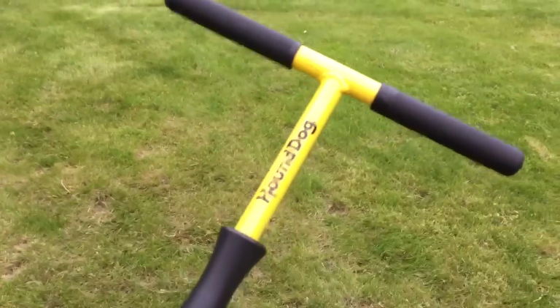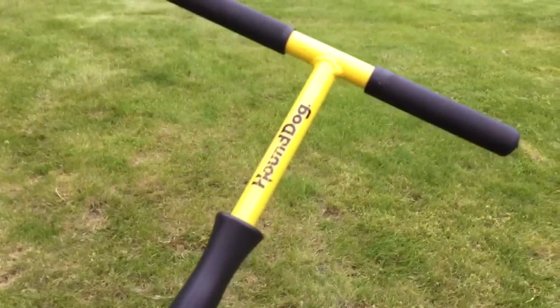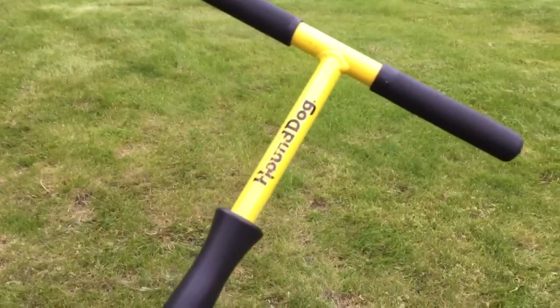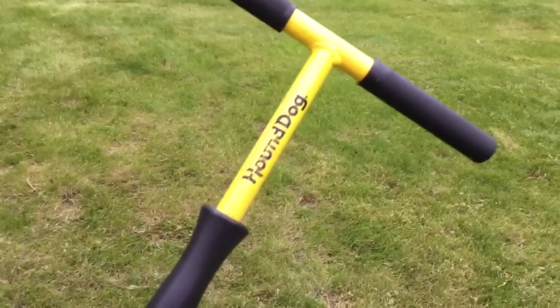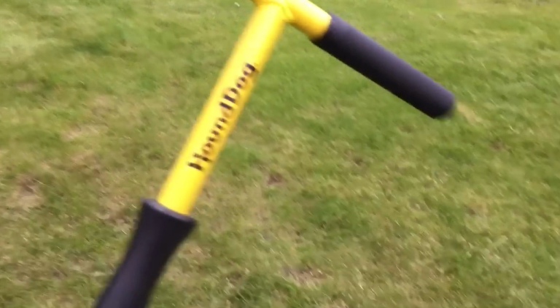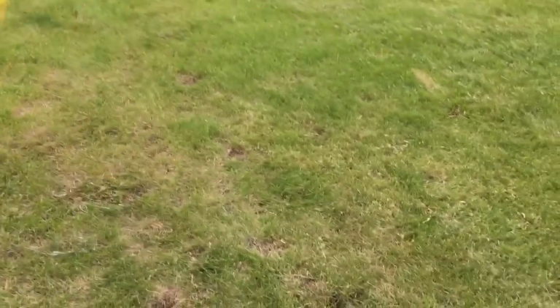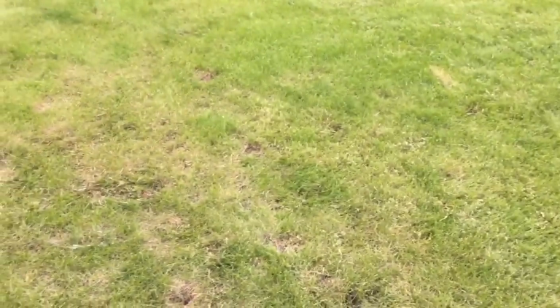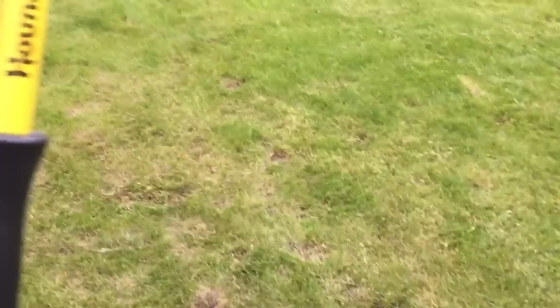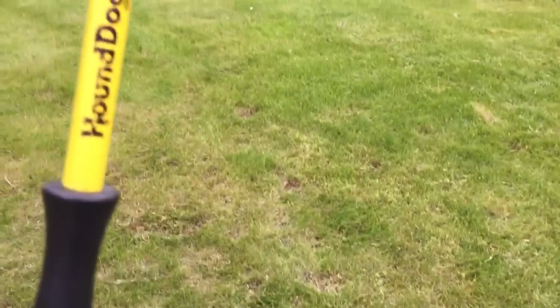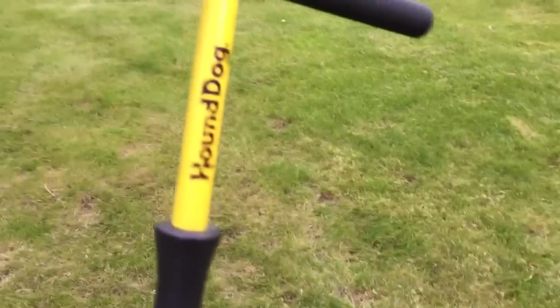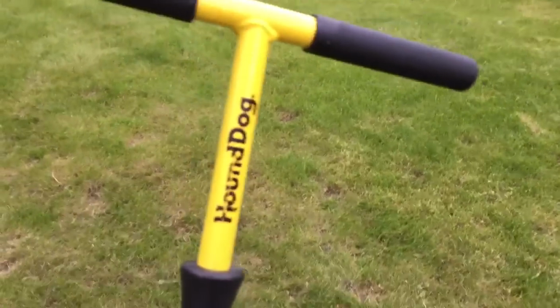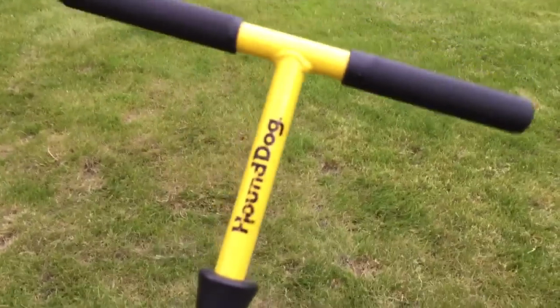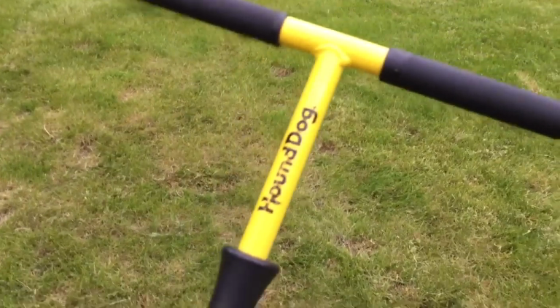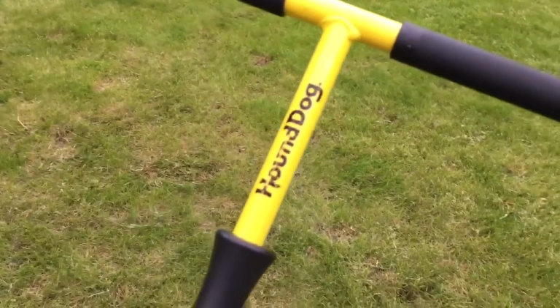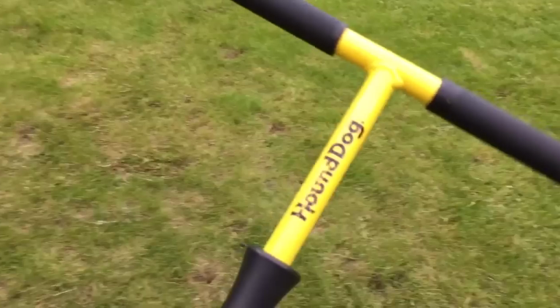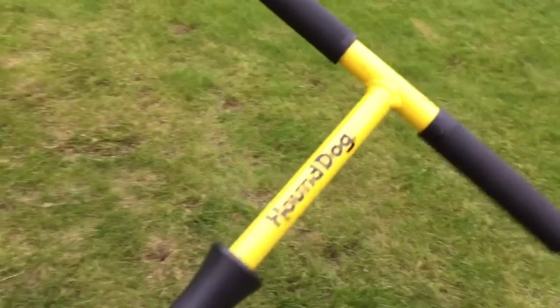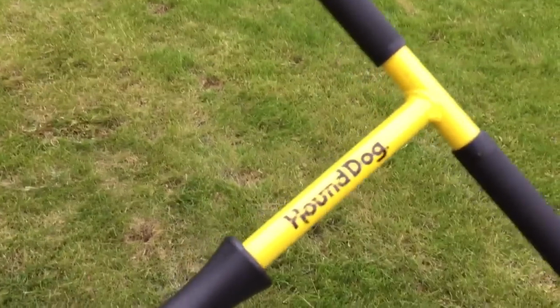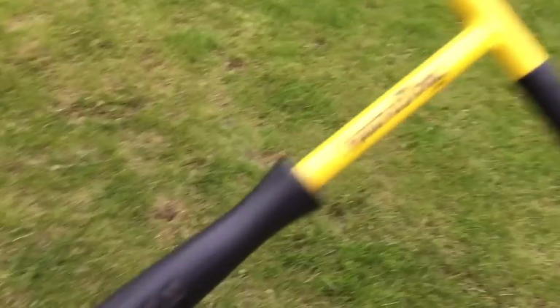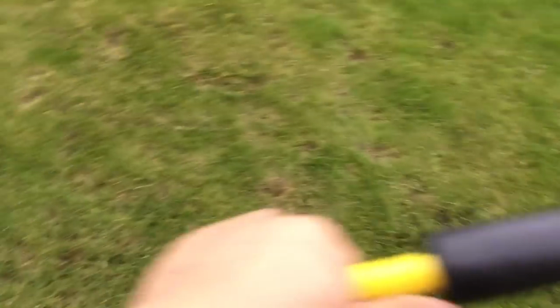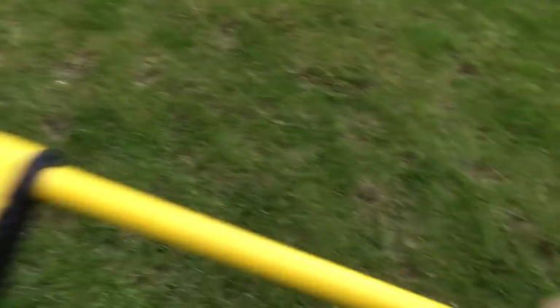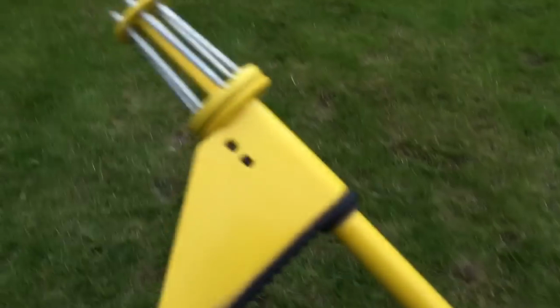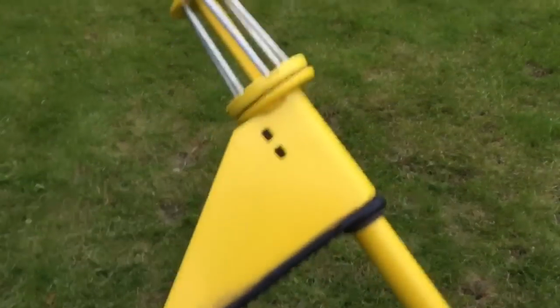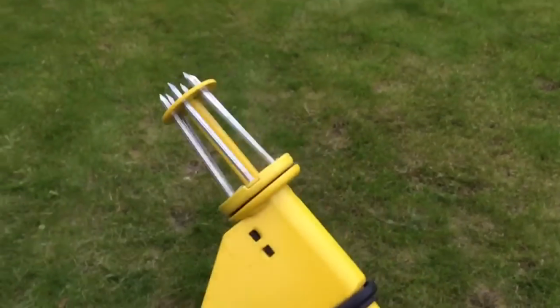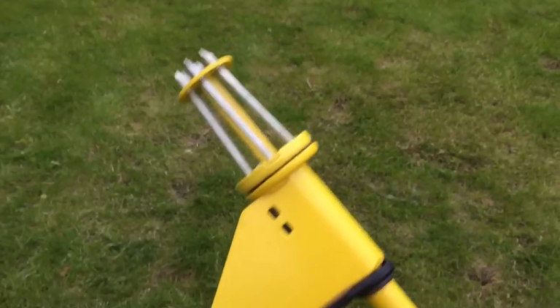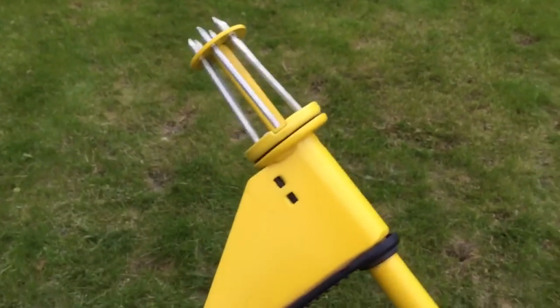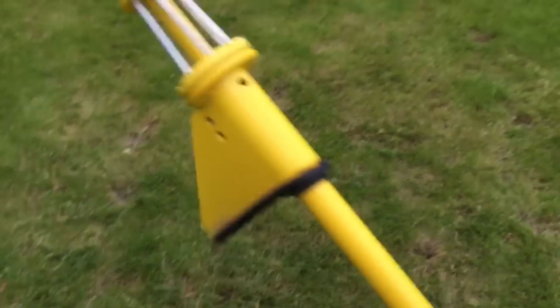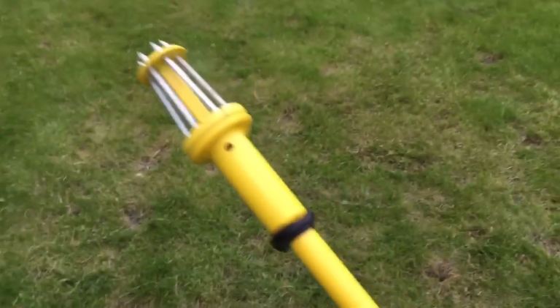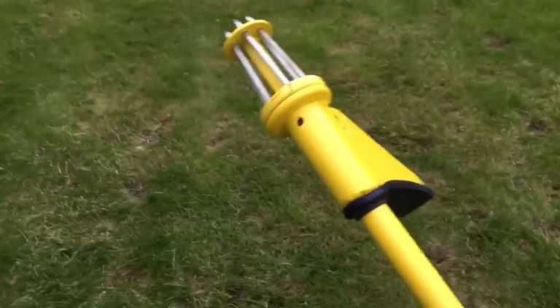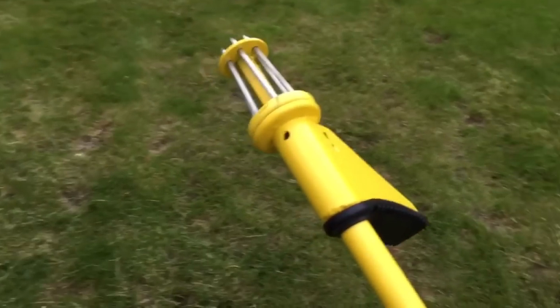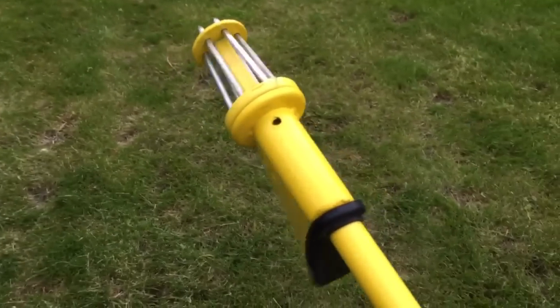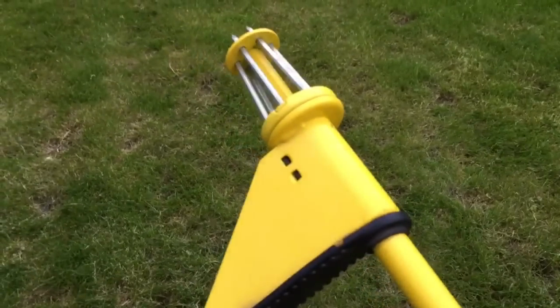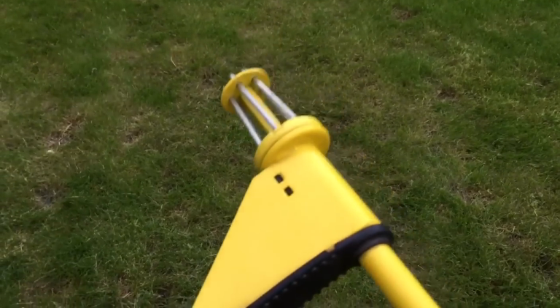Hey guys, Peter Von Panda here. Out in my yard, been pulling weeds and one of the things that I love is my Hound Dog weed puller, and I want to show you how this works because finding these are a little bit tough.